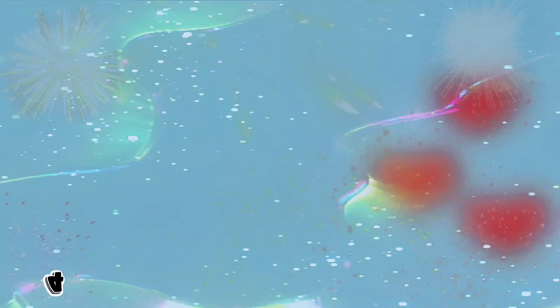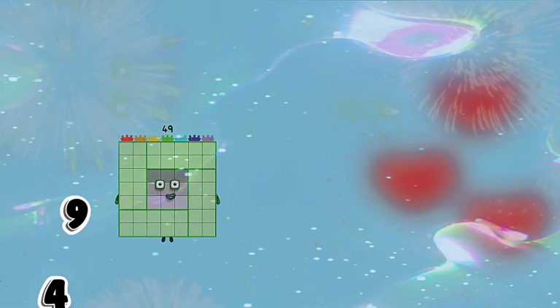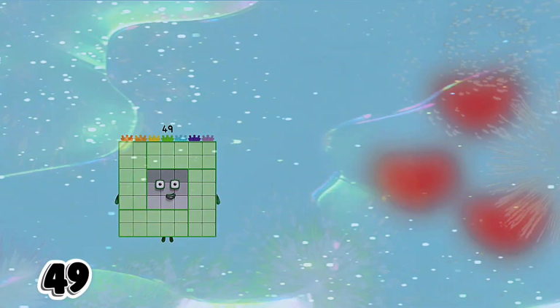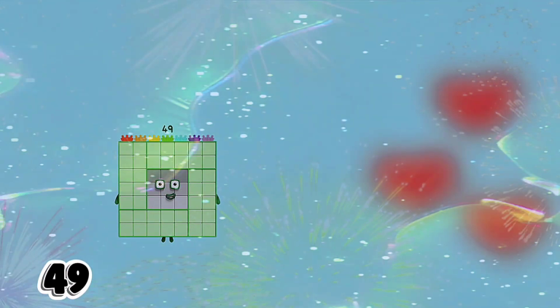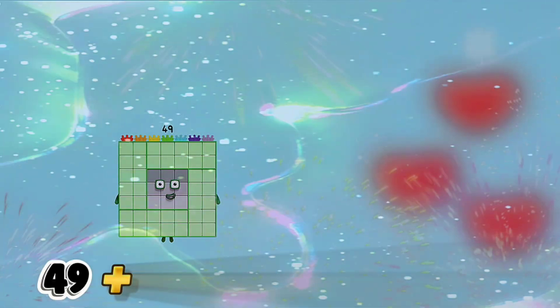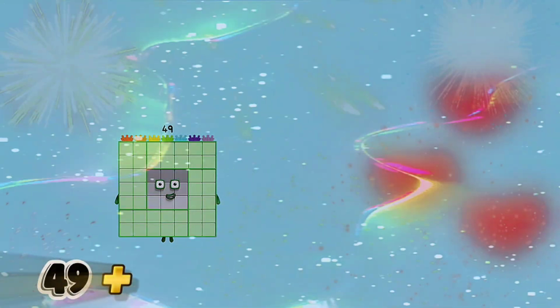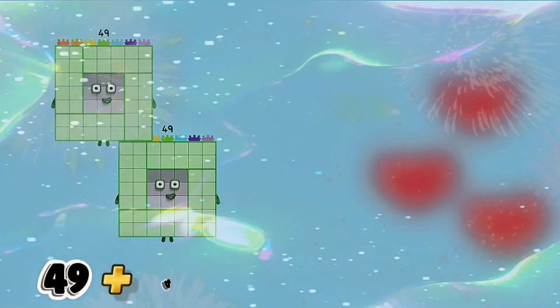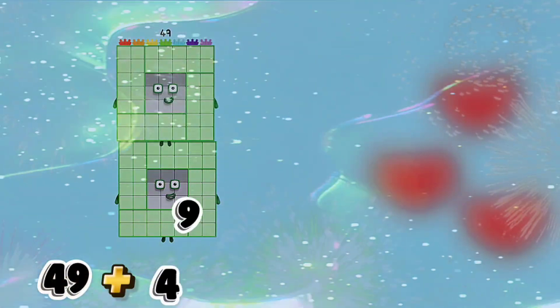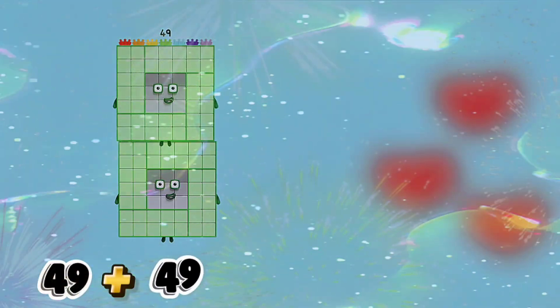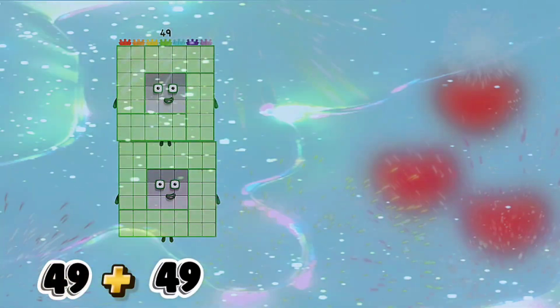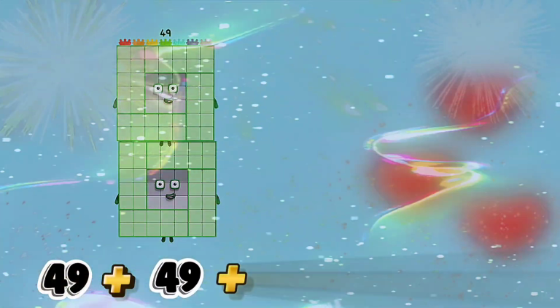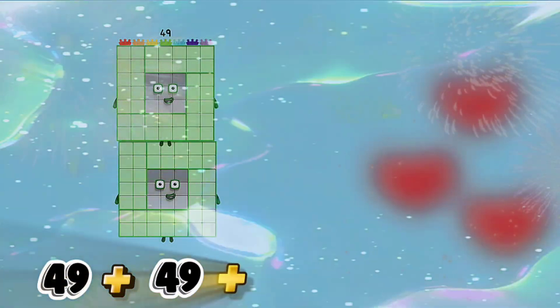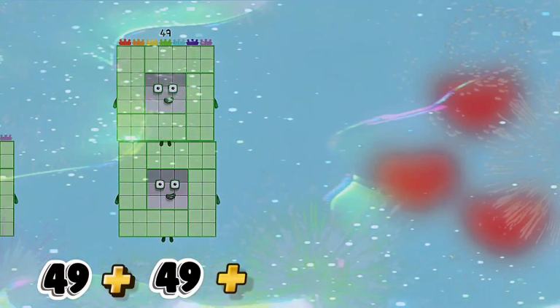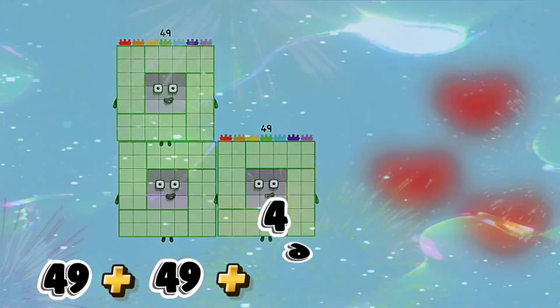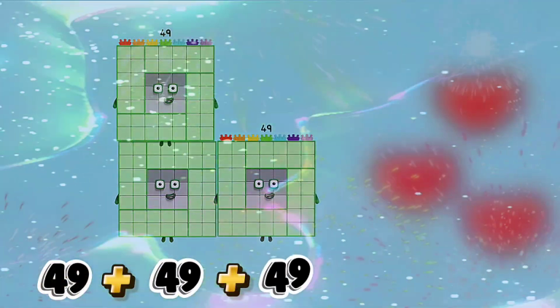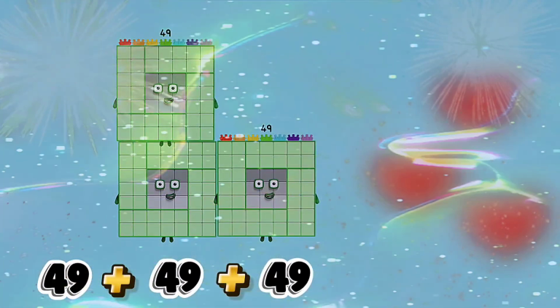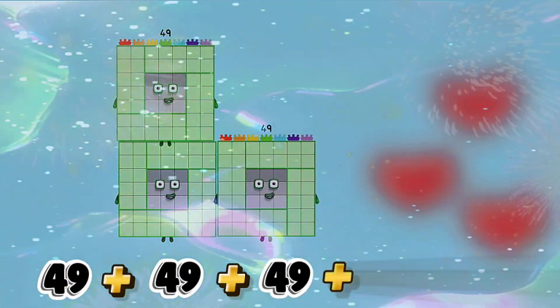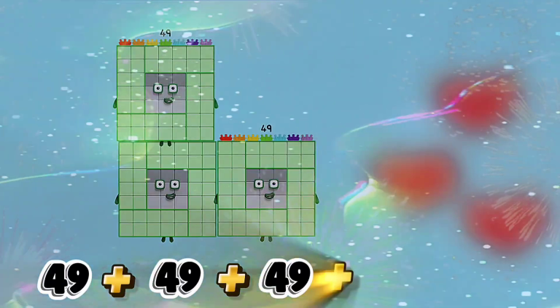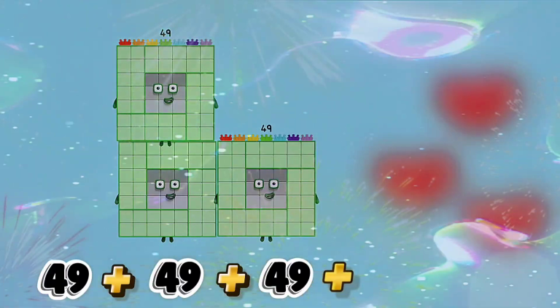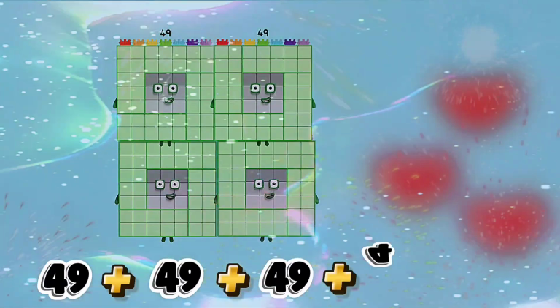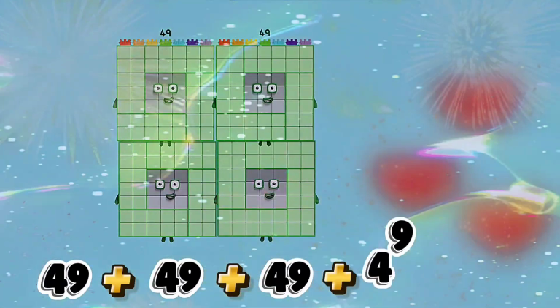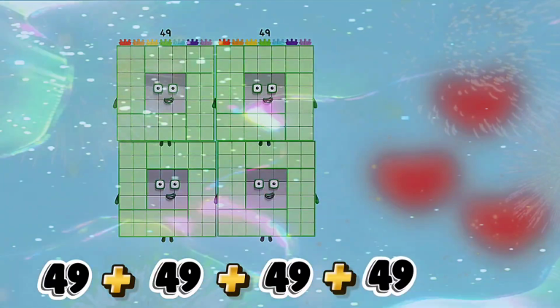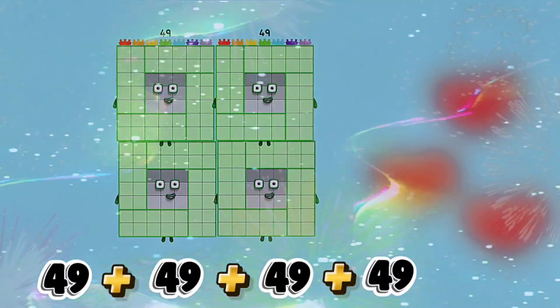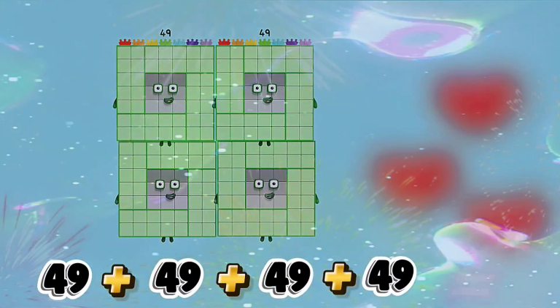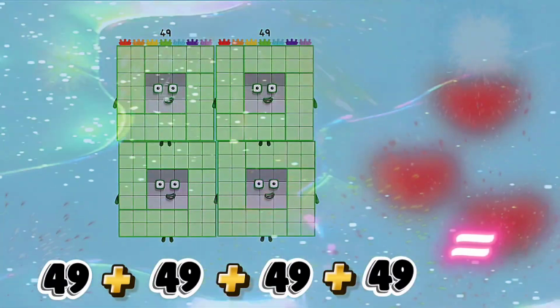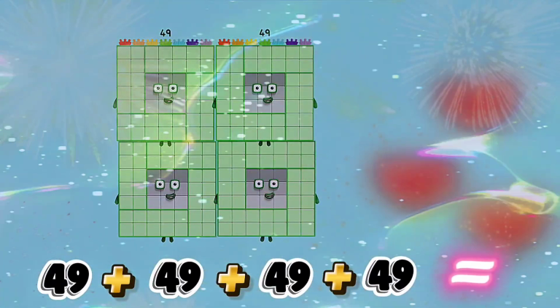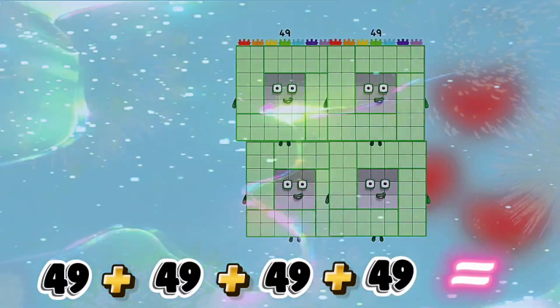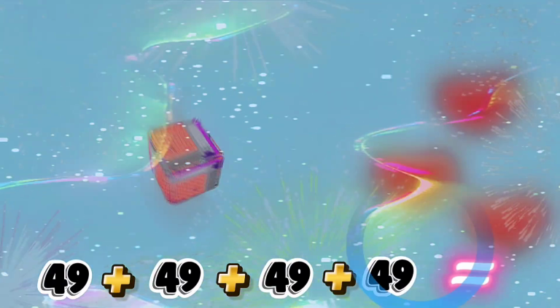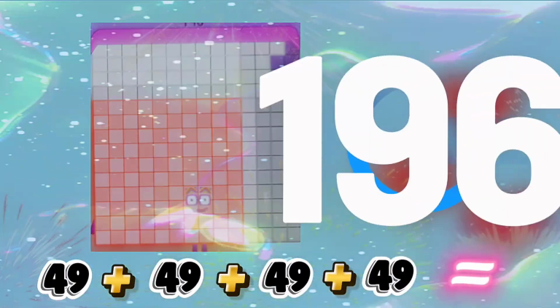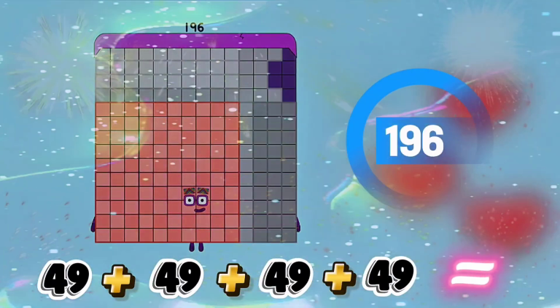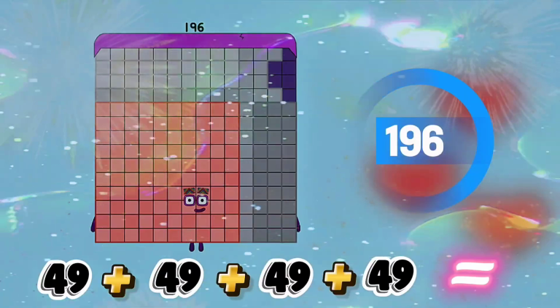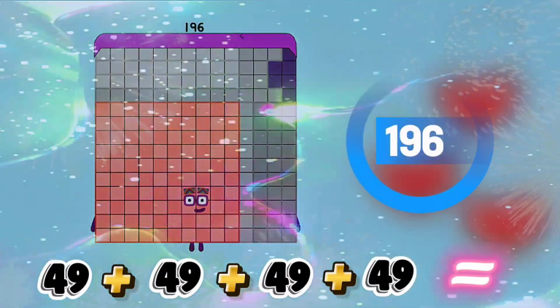49 plus 49 plus 49 plus 49 is equals to 196.